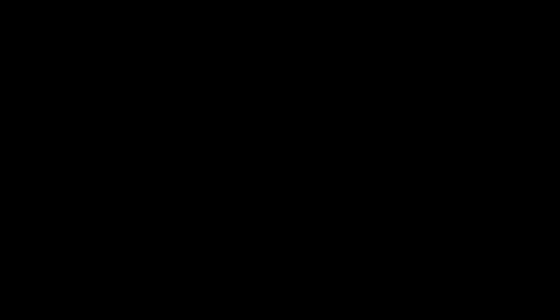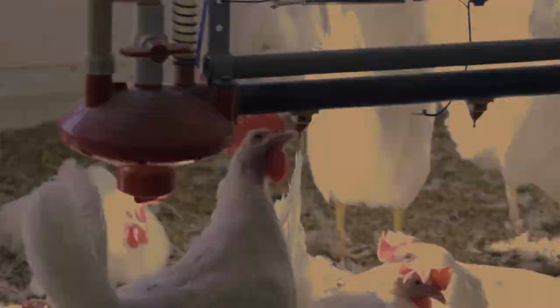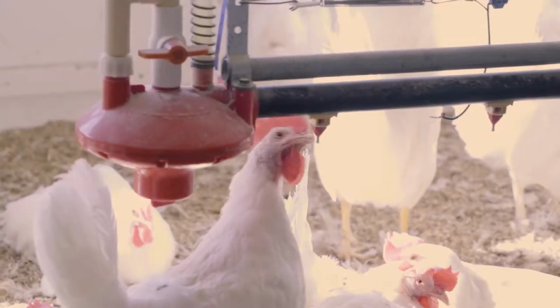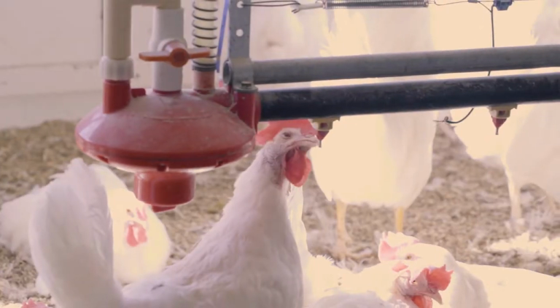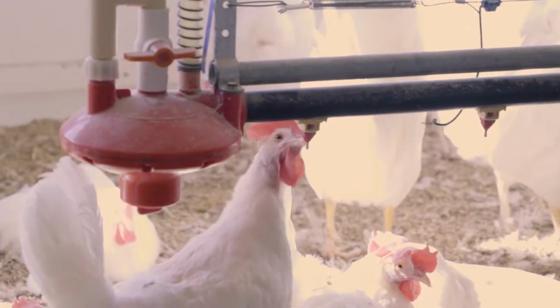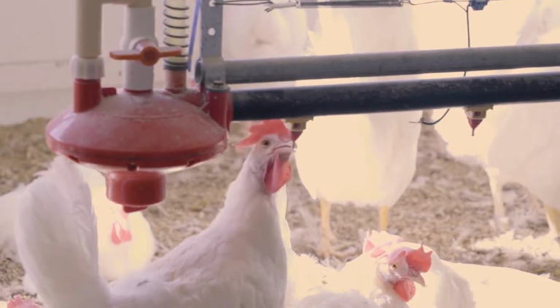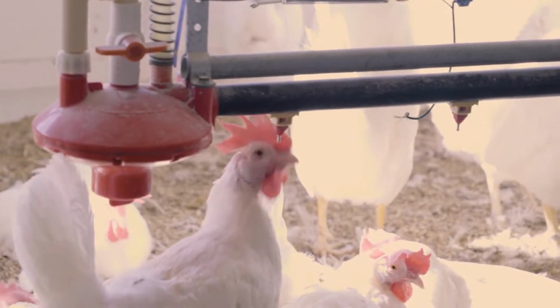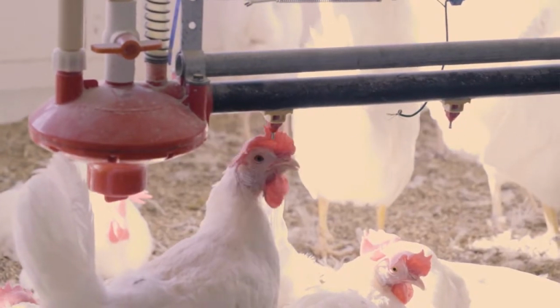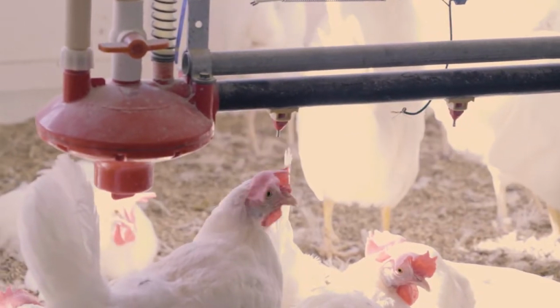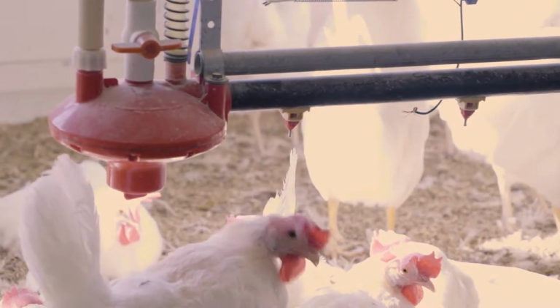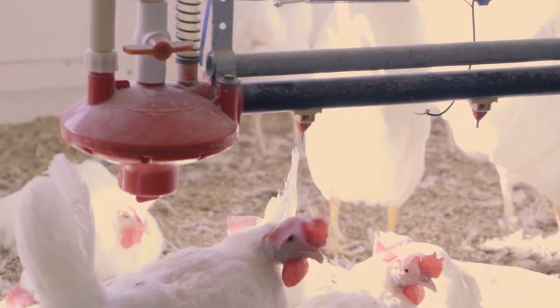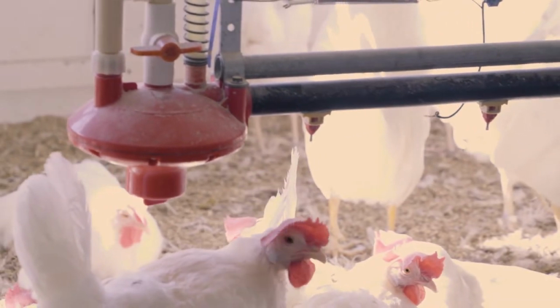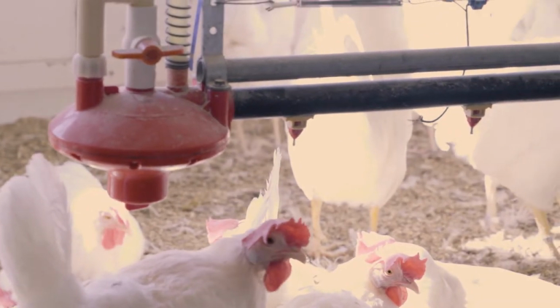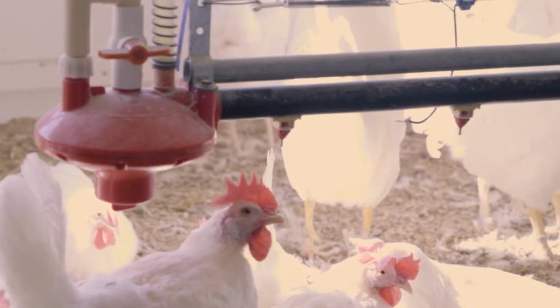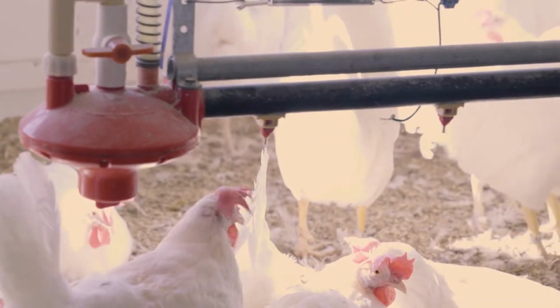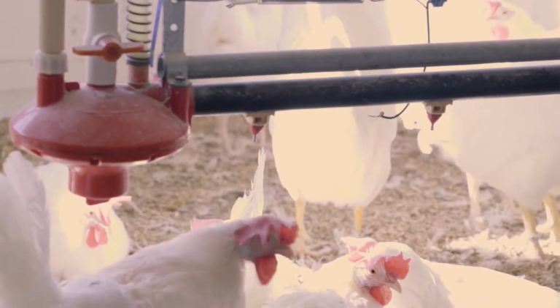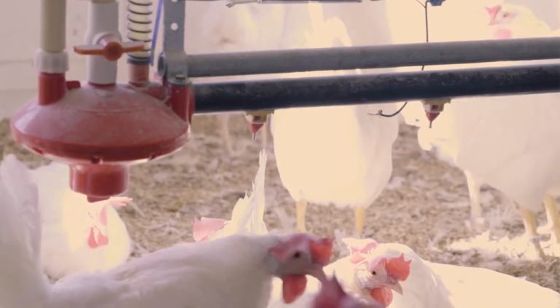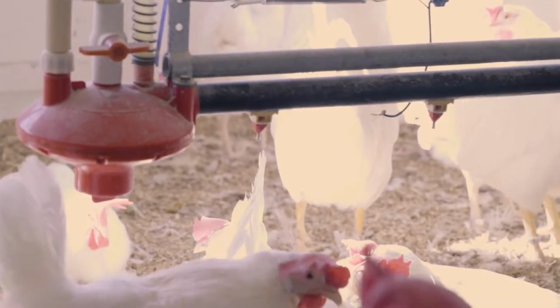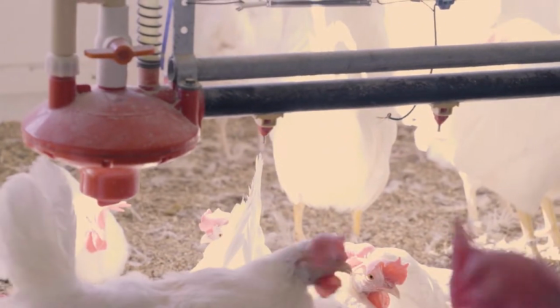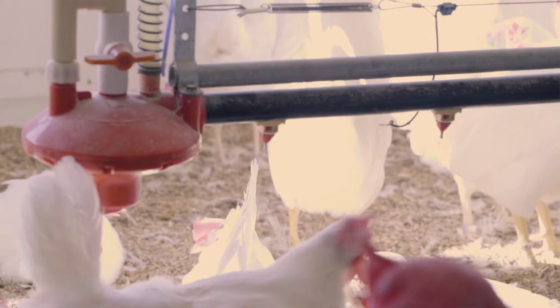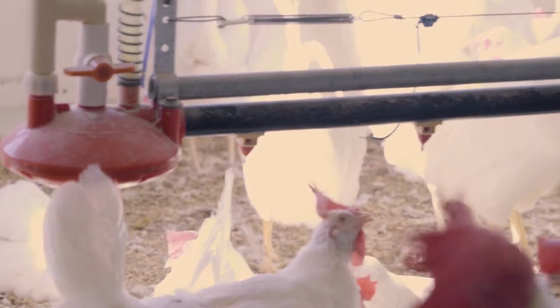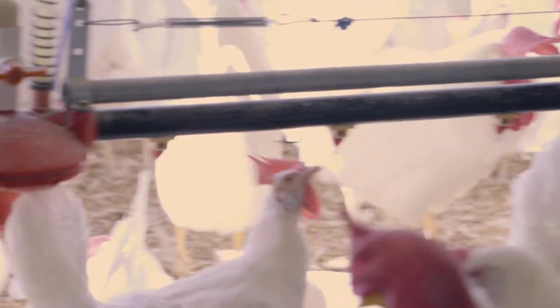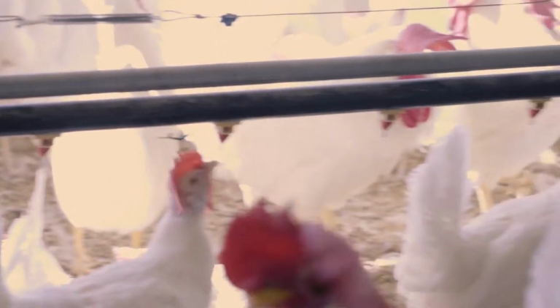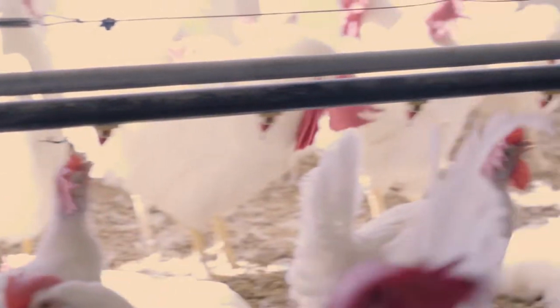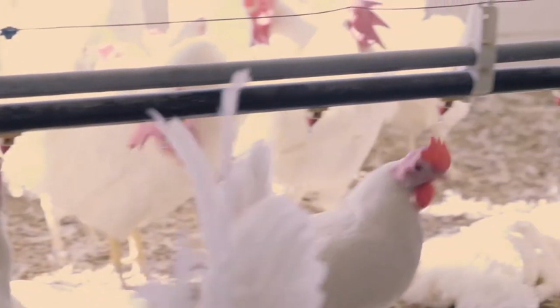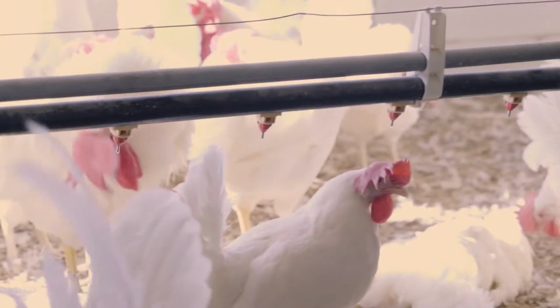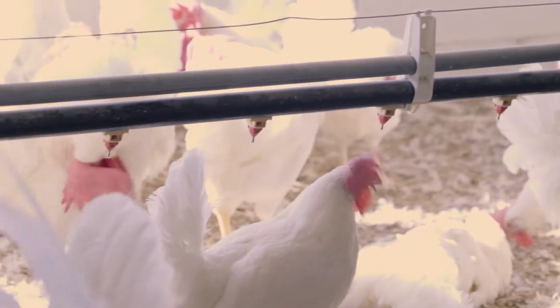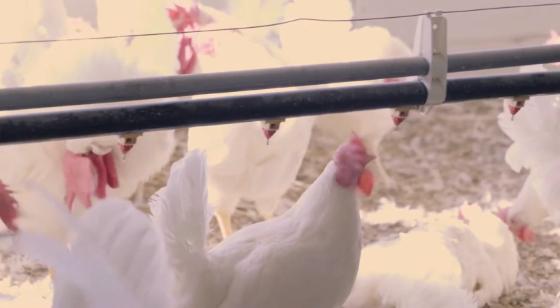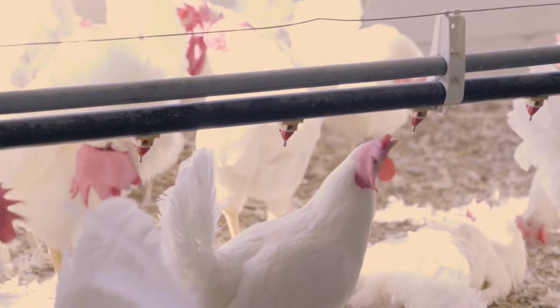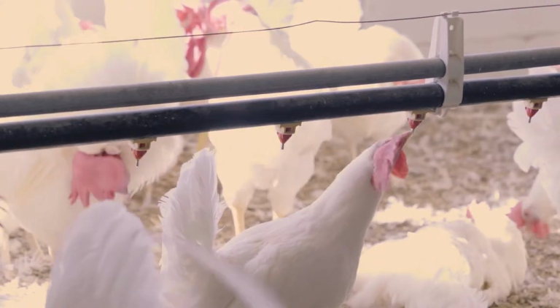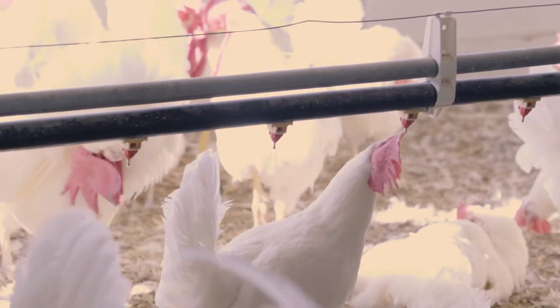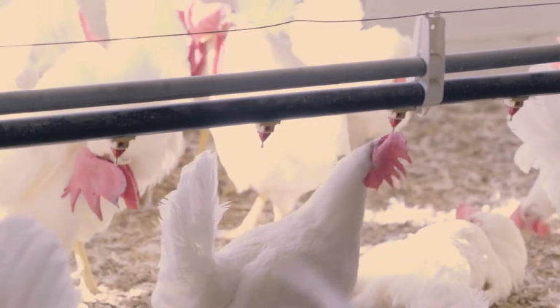Hi, this is Mike Derry, the Extension Poultry Specialist at UConn, and today we're going to talk about the nipple watering system that I recommend for chickens.